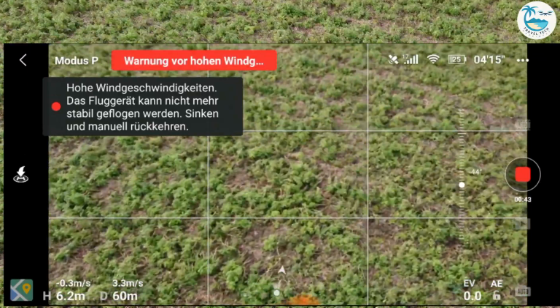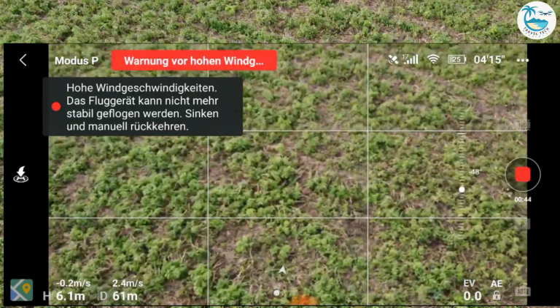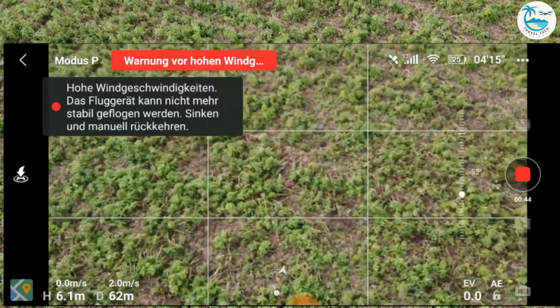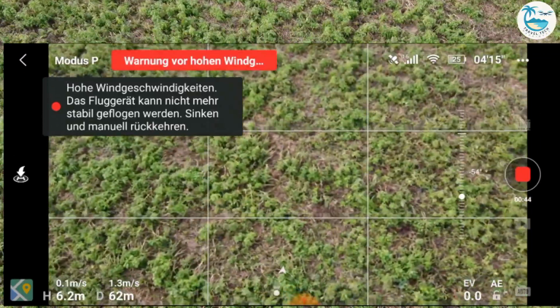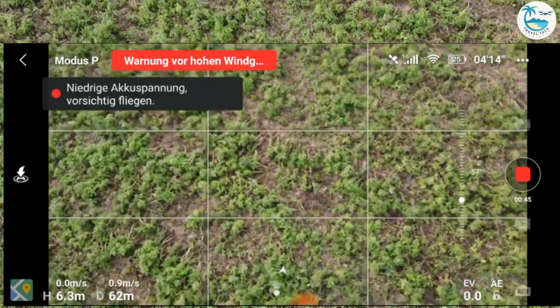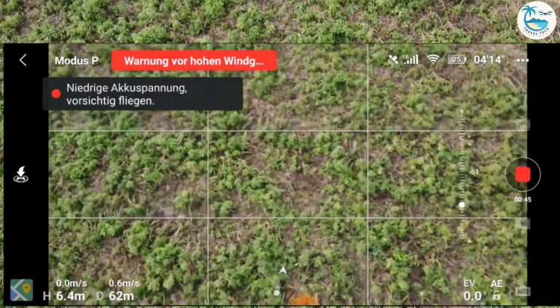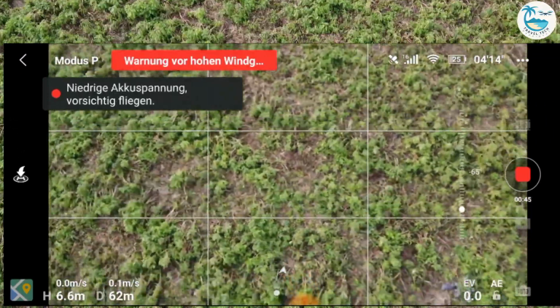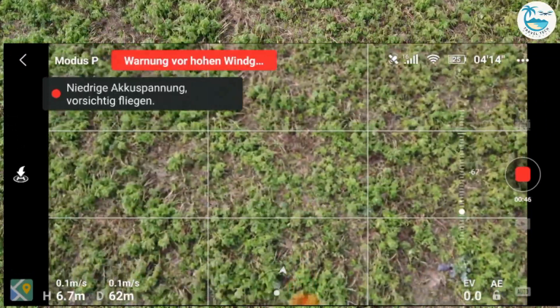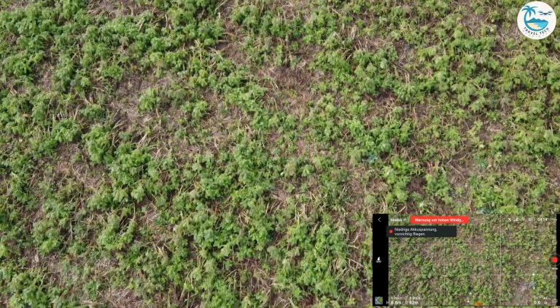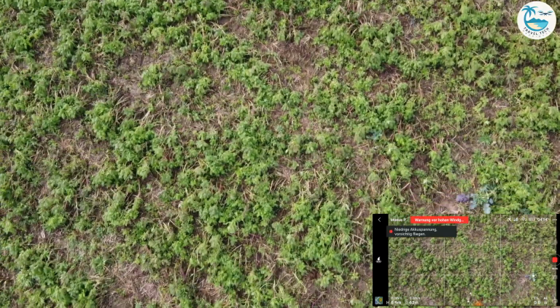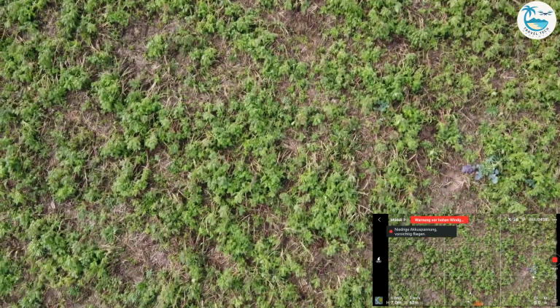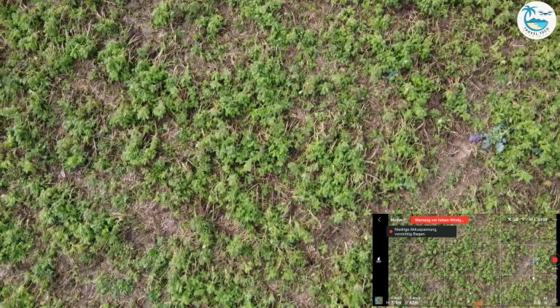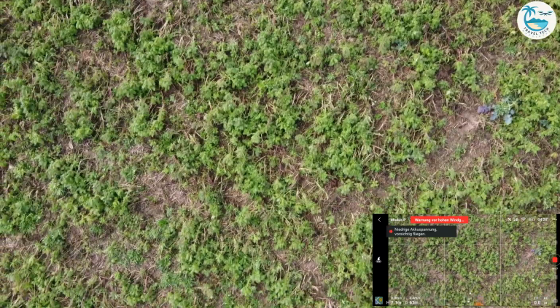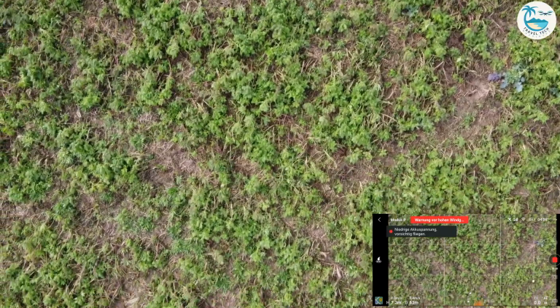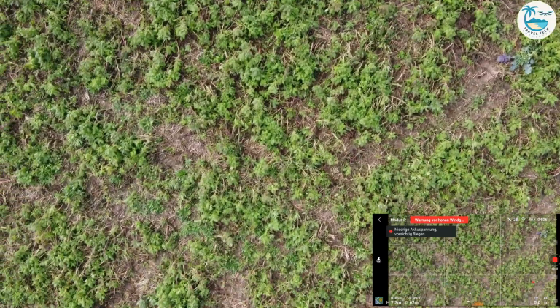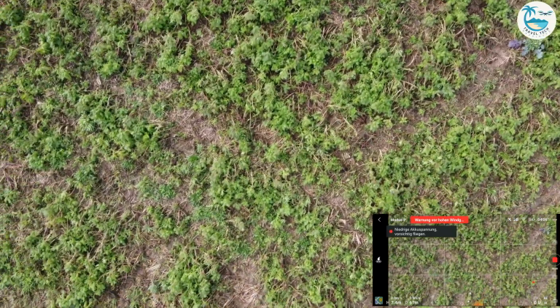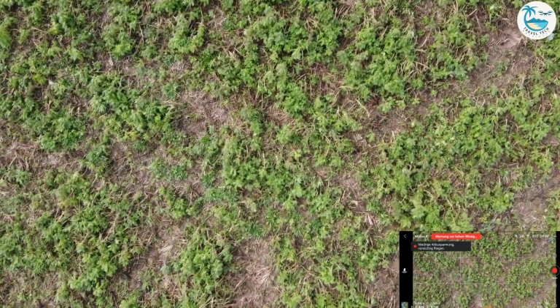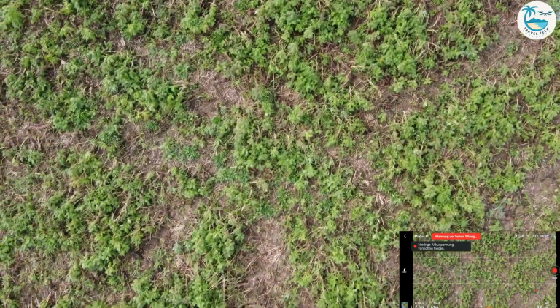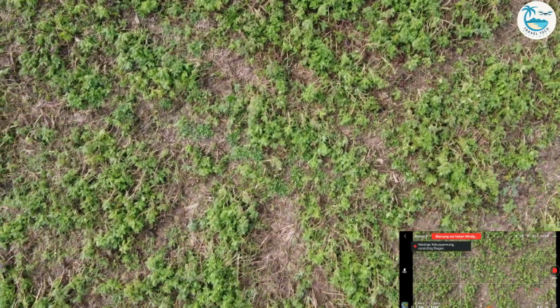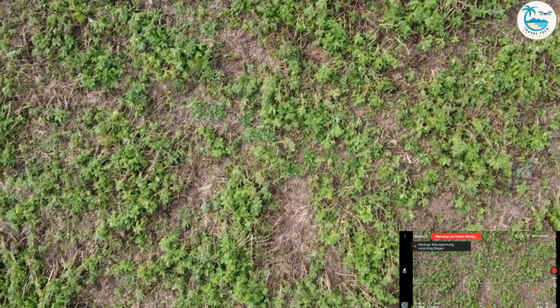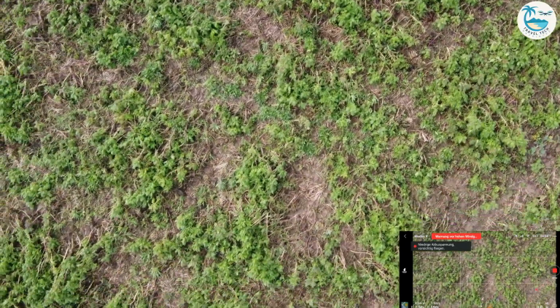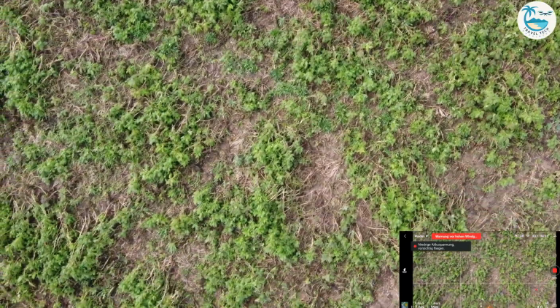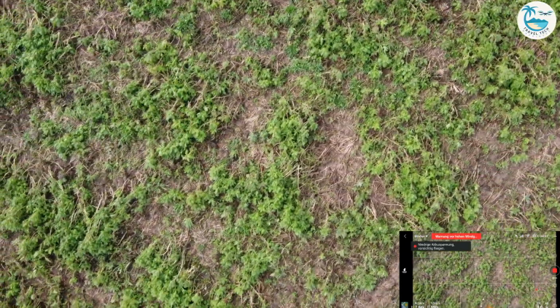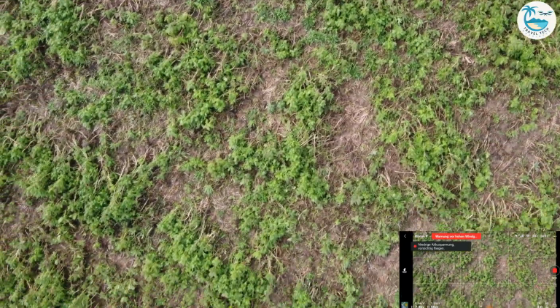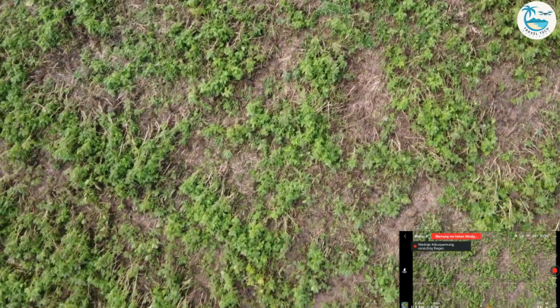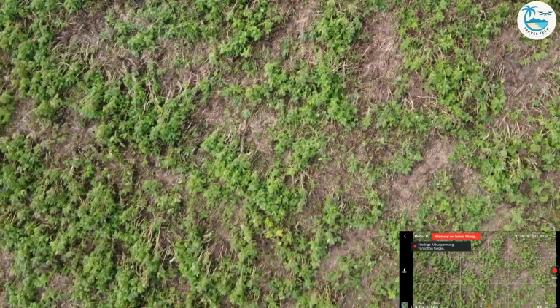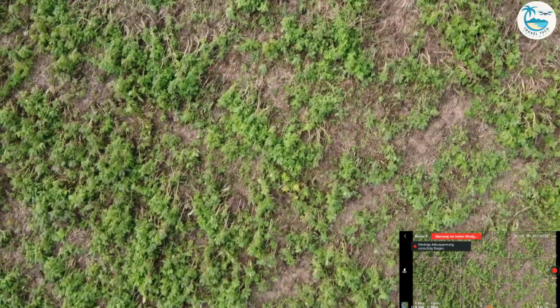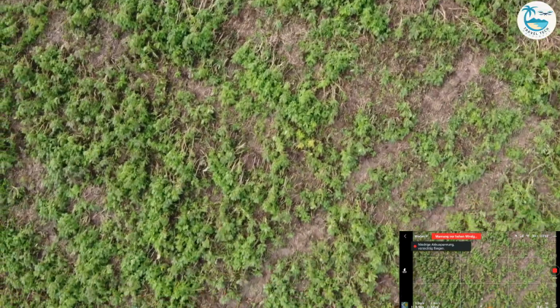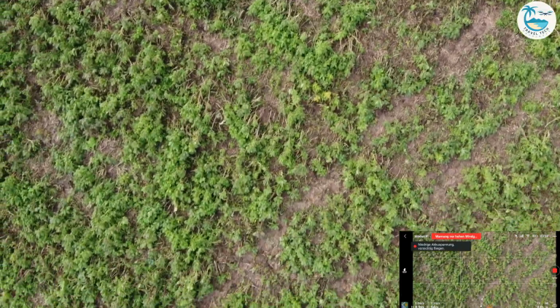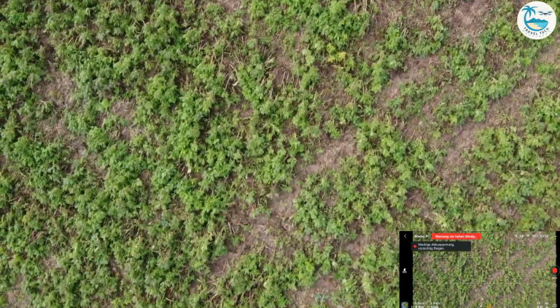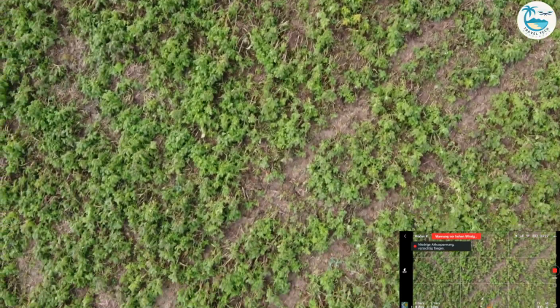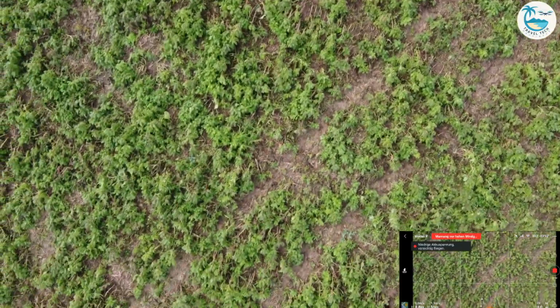Inside the app I got a warning that we are flying with really strong wind. The app also told me that we reached the maximum power capacity due to the strong wind.